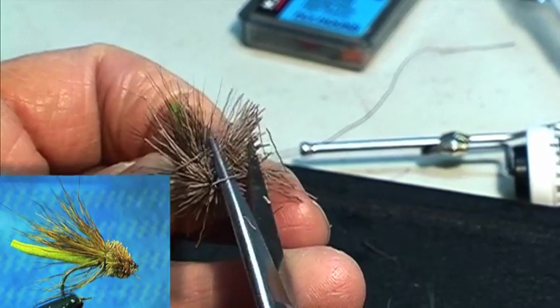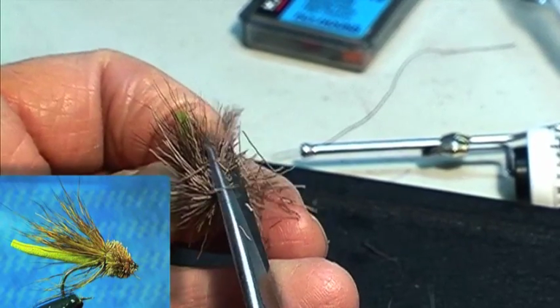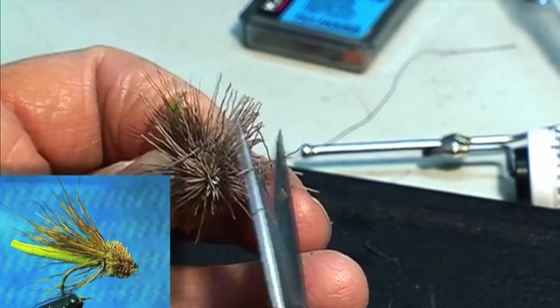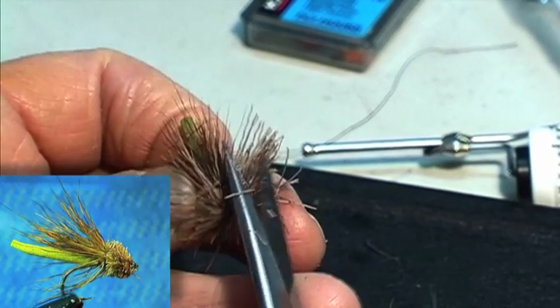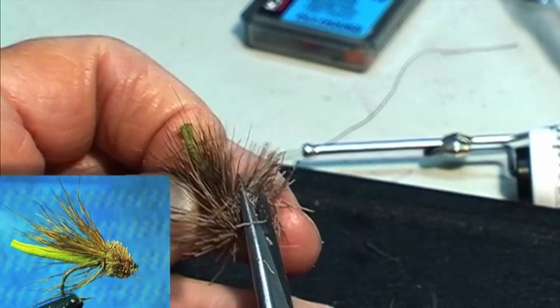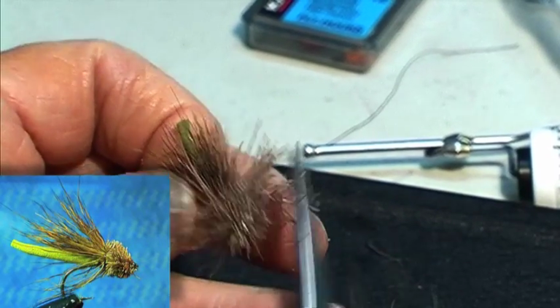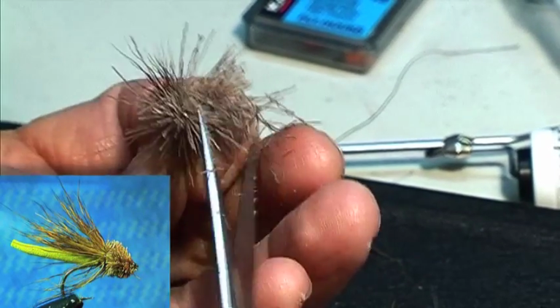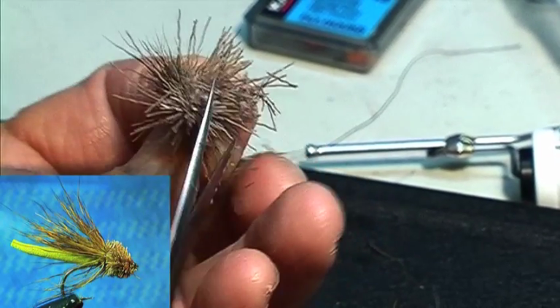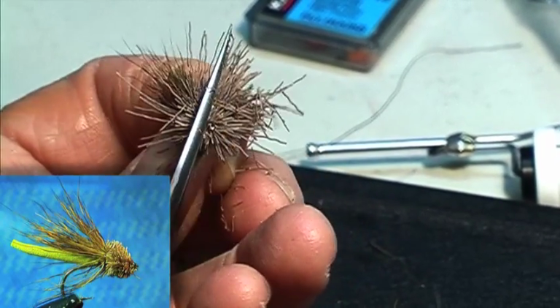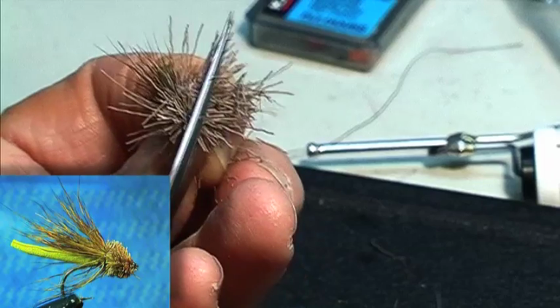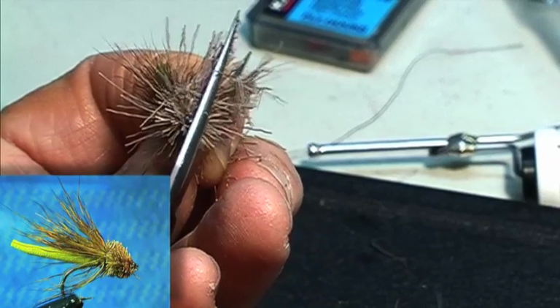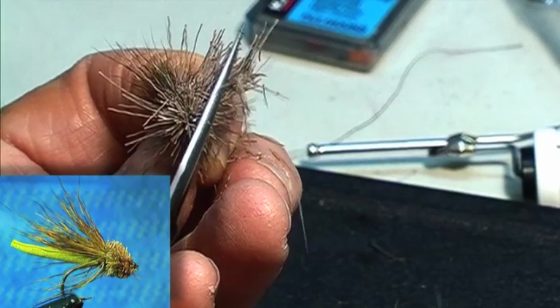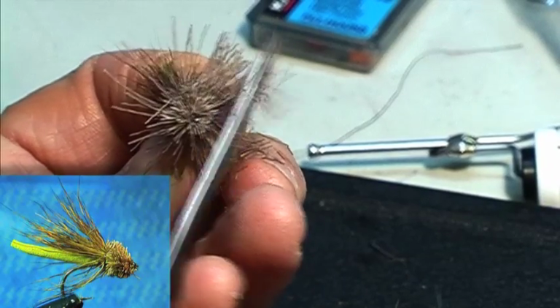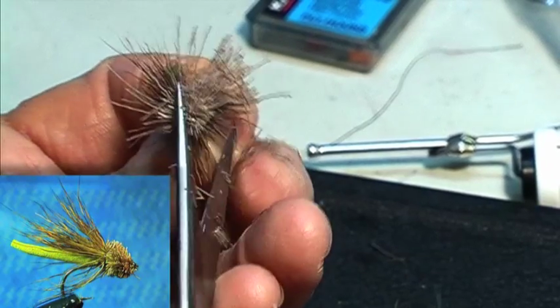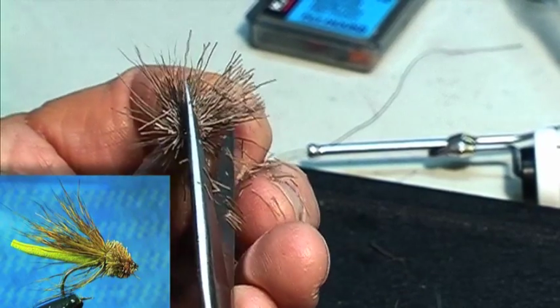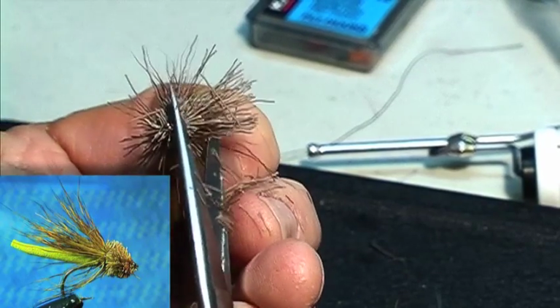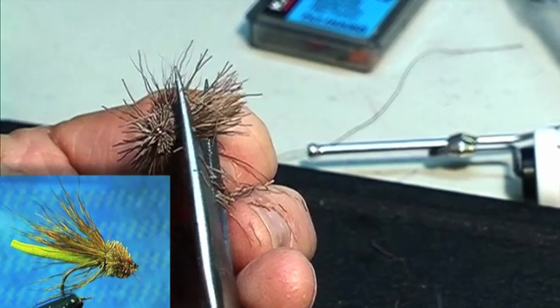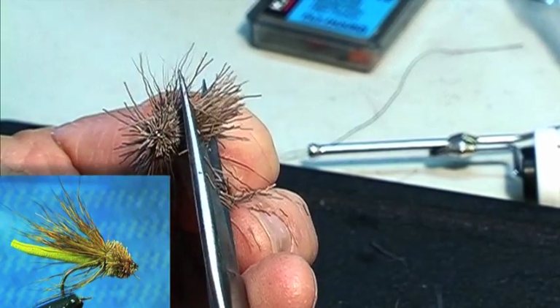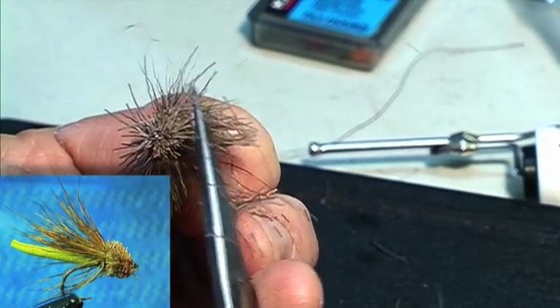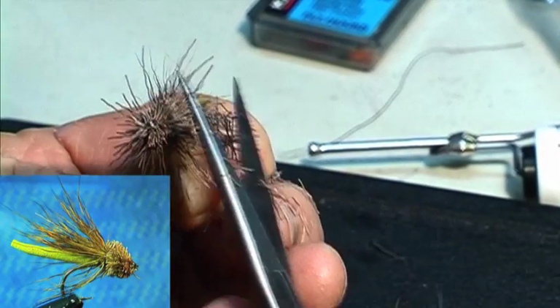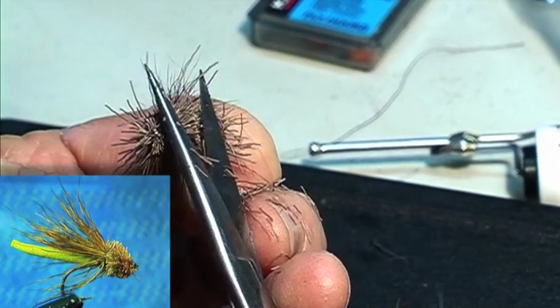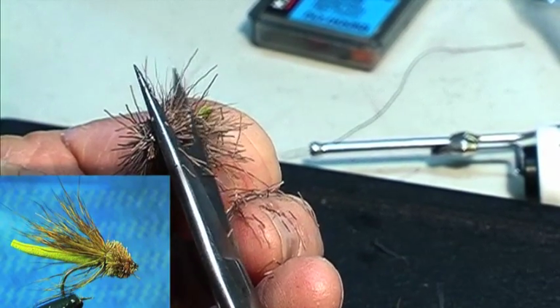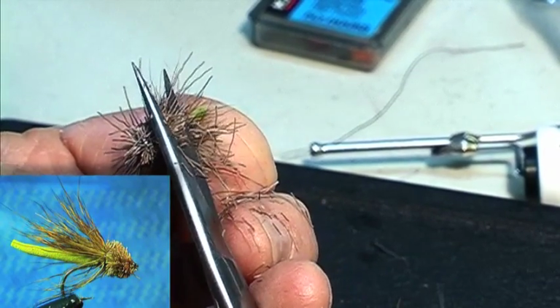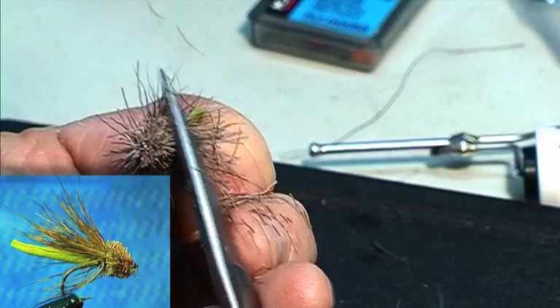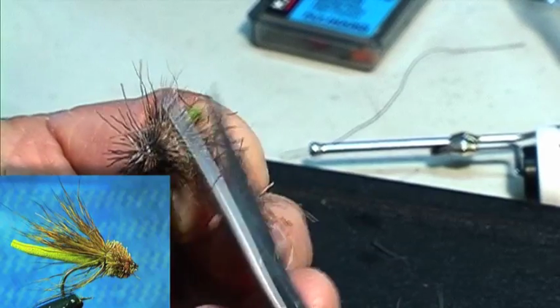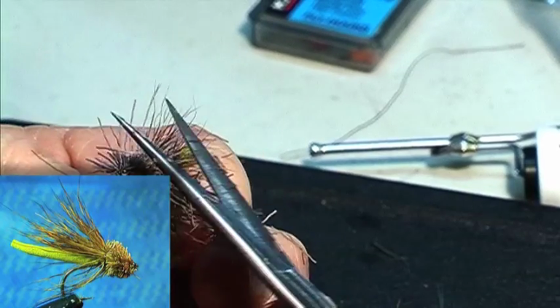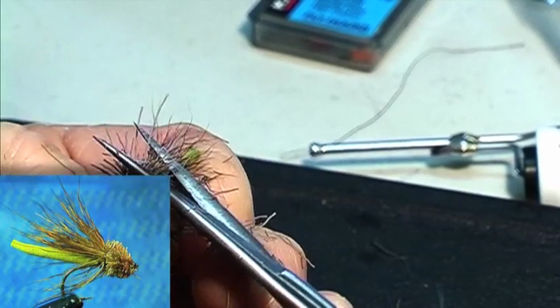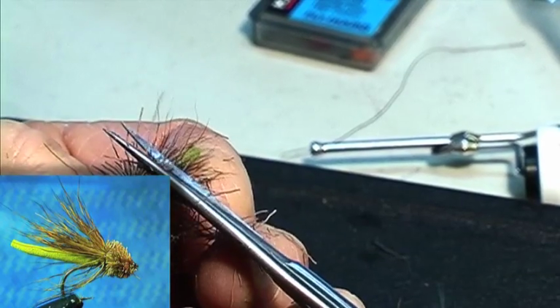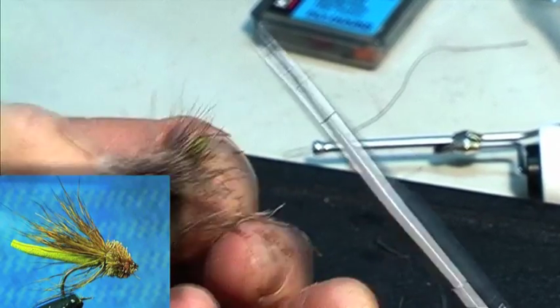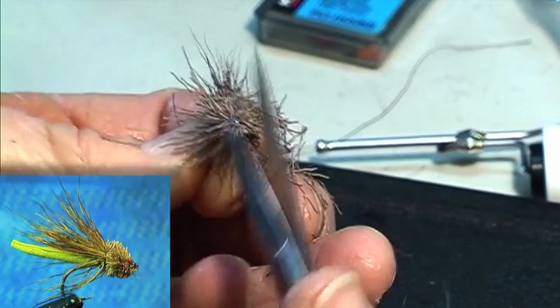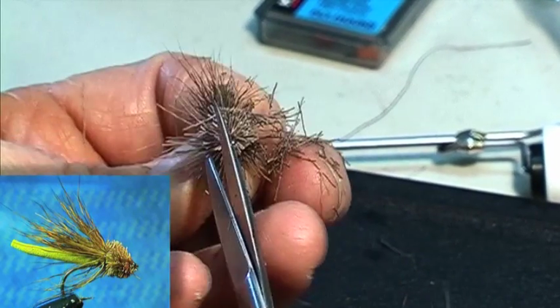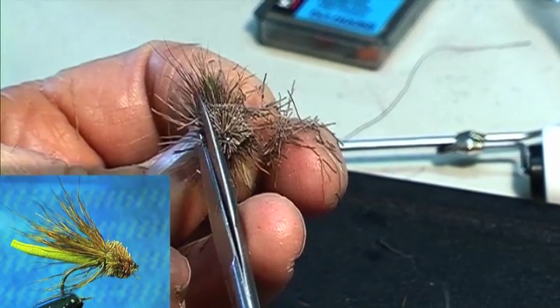Cut it on an angle to get to your head shape. Deer's hair is better trimmed with a razor blade. I haven't got a razor blade to do it. Razor blades are not easy to get anymore.